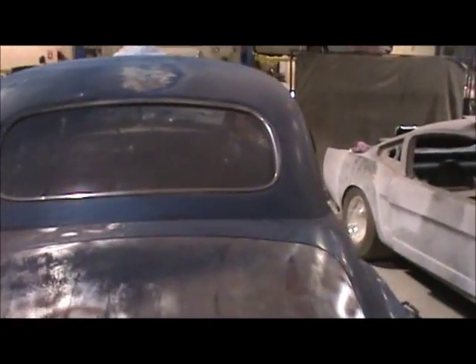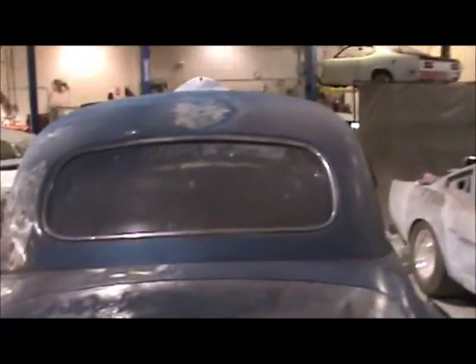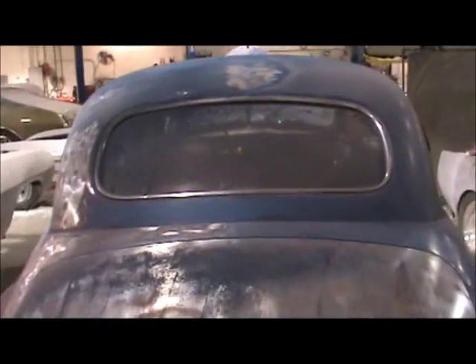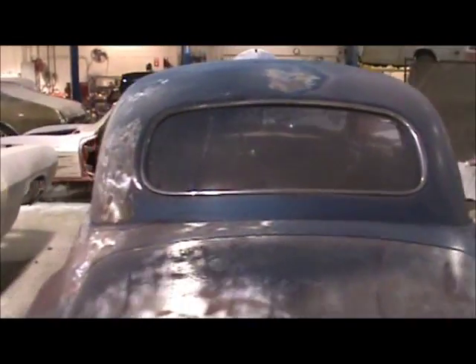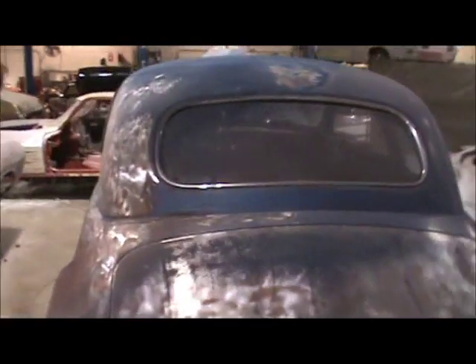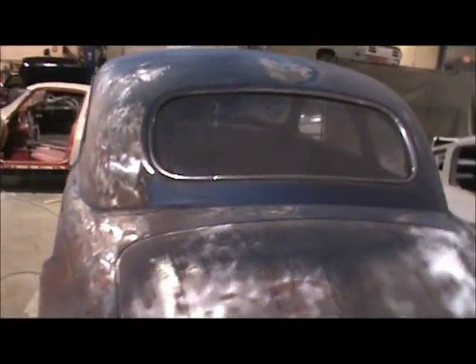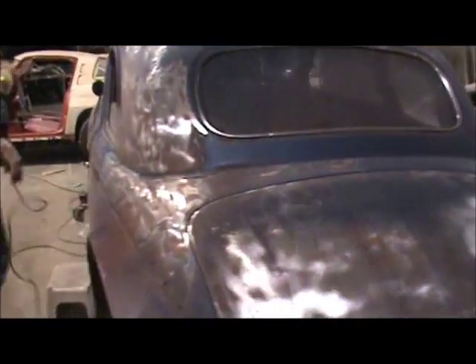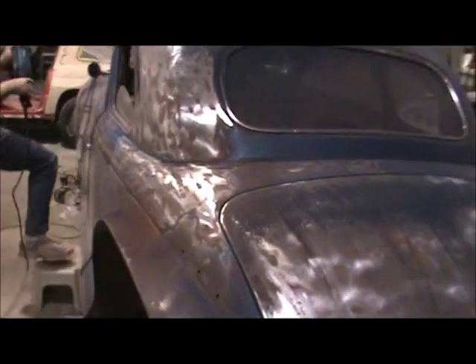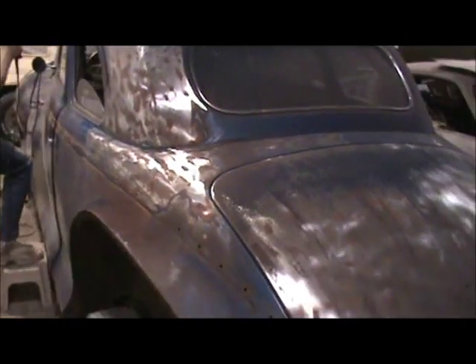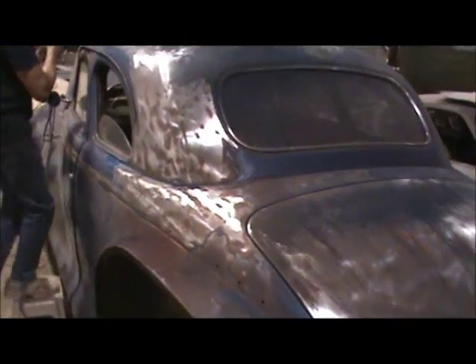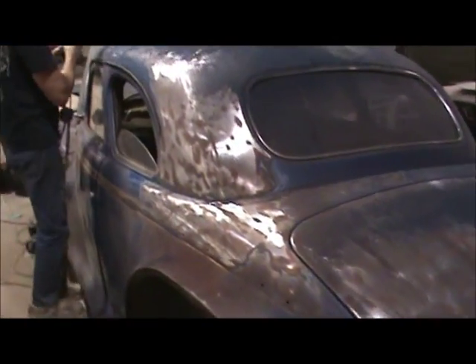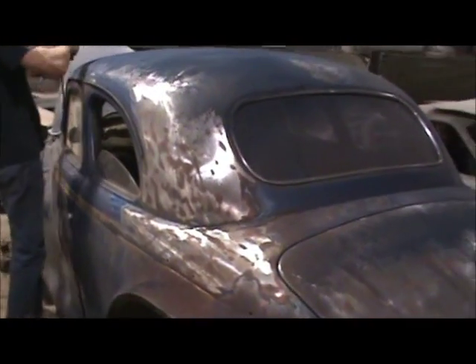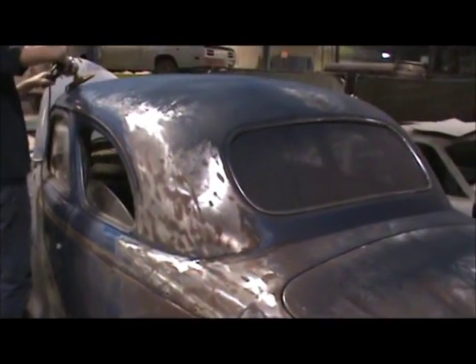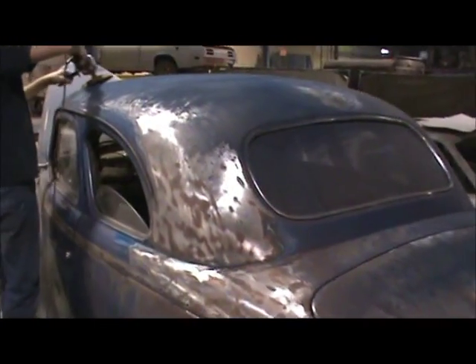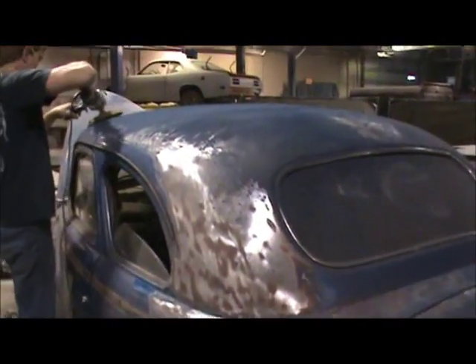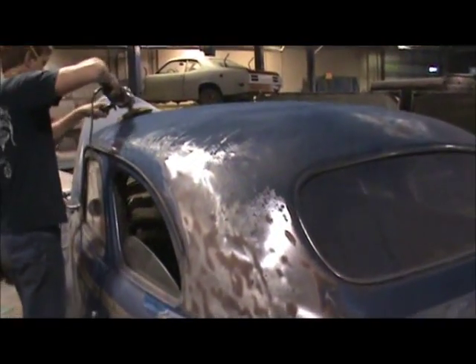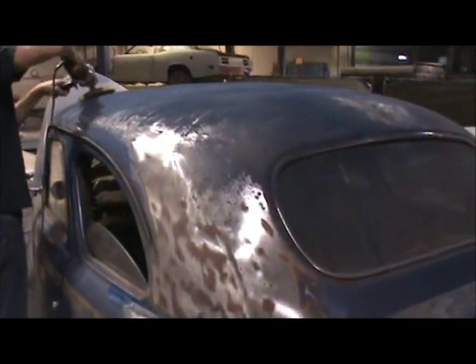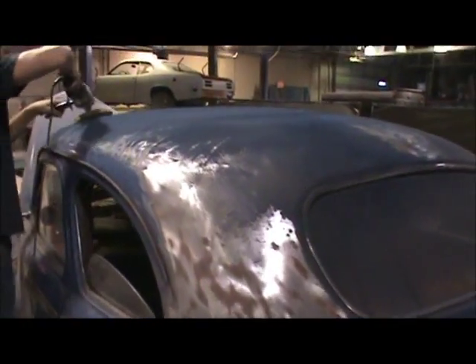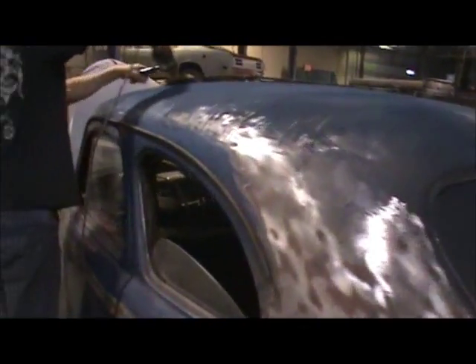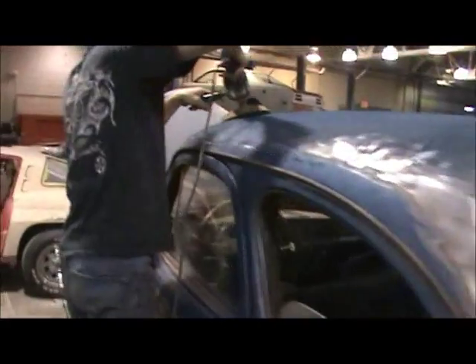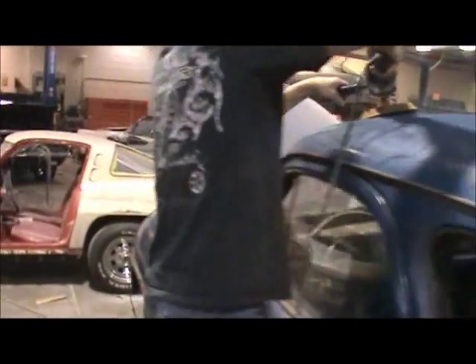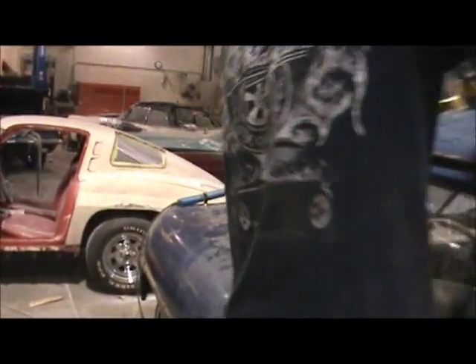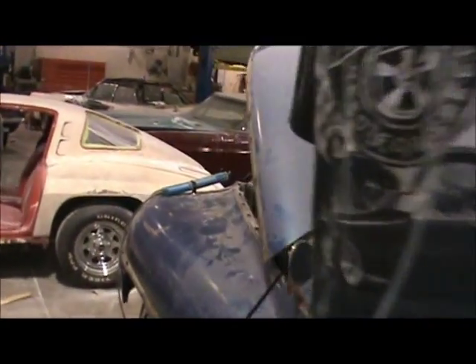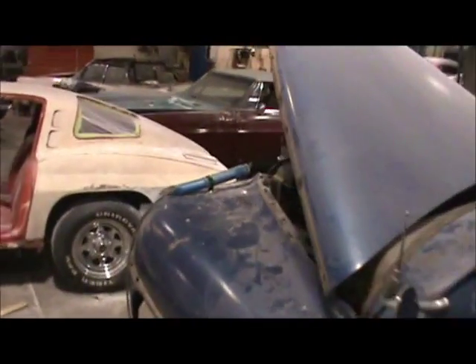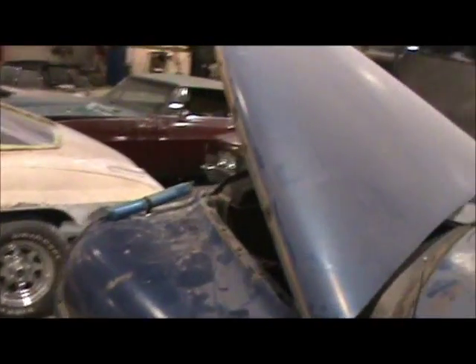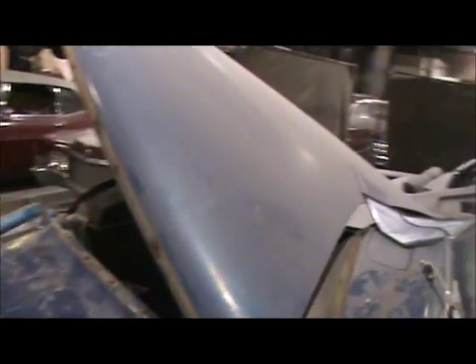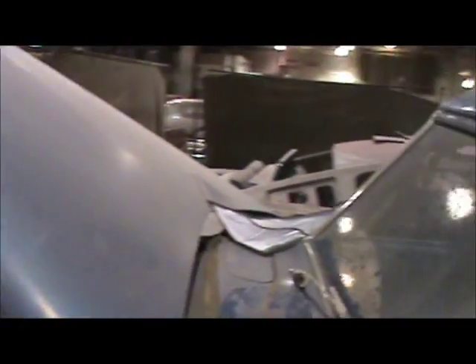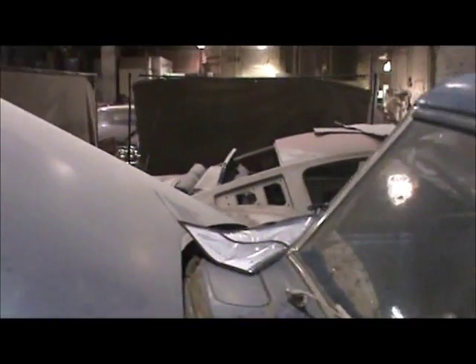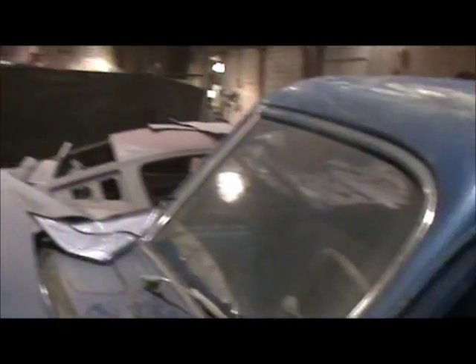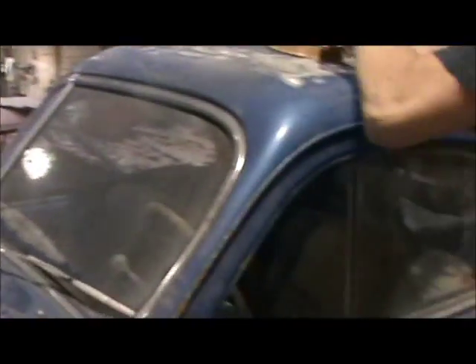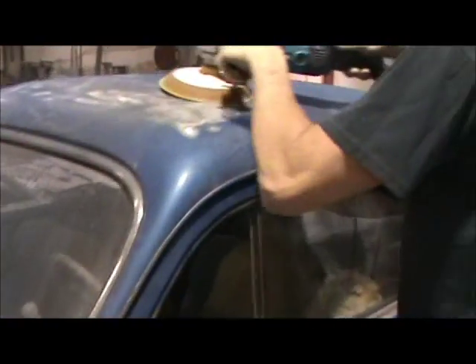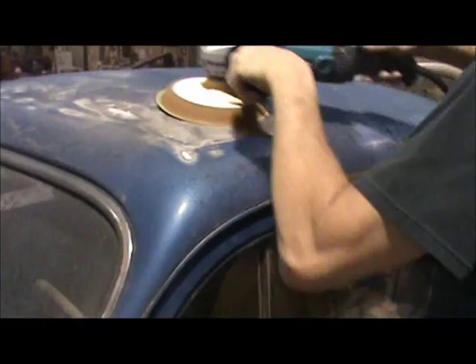In some areas and on some vehicles, you'll also see us use an aircraft-quality chemical stripper first. That'll get a lot of the paint off, and then we come back and mechanically strip.